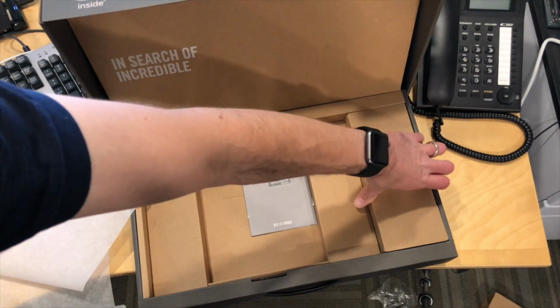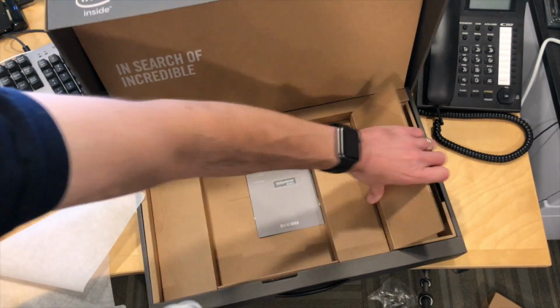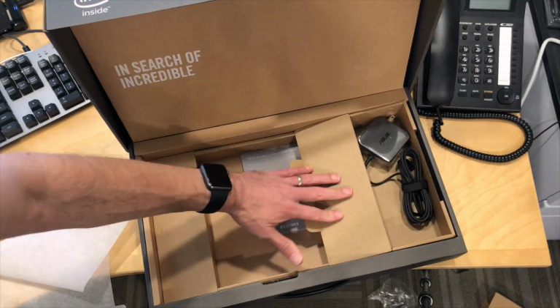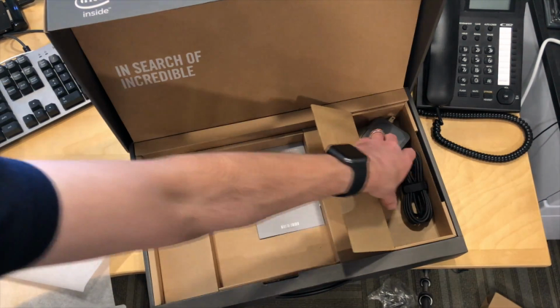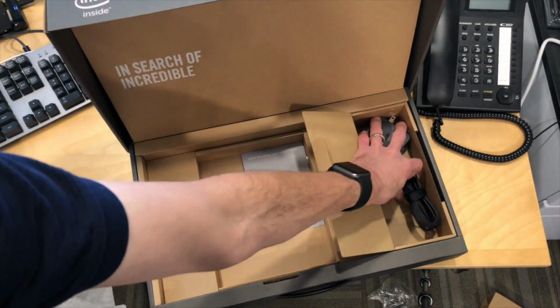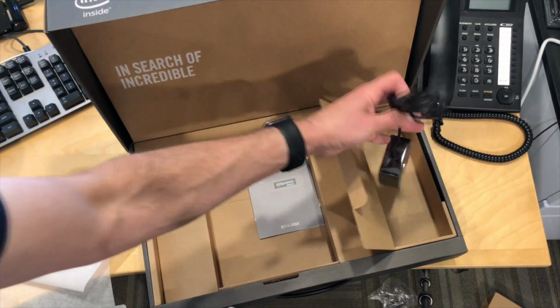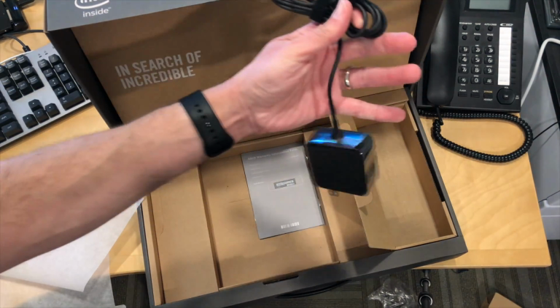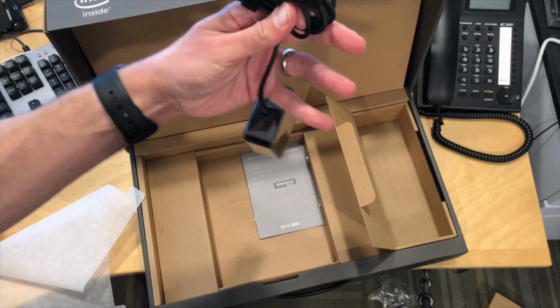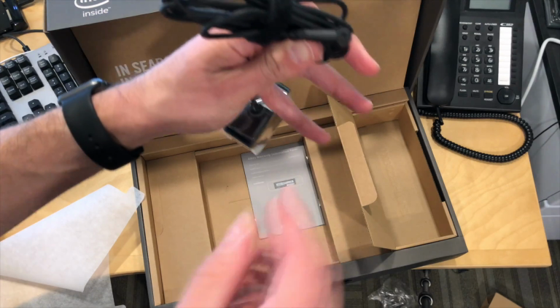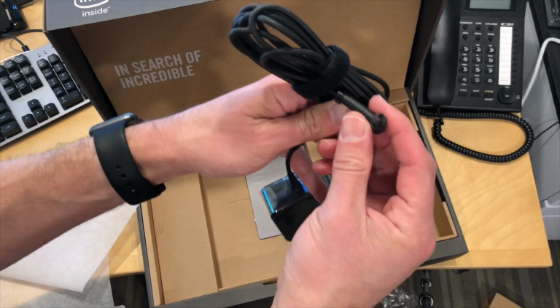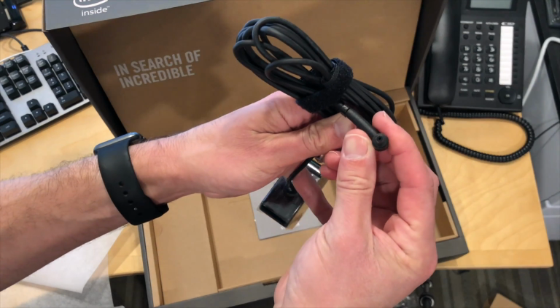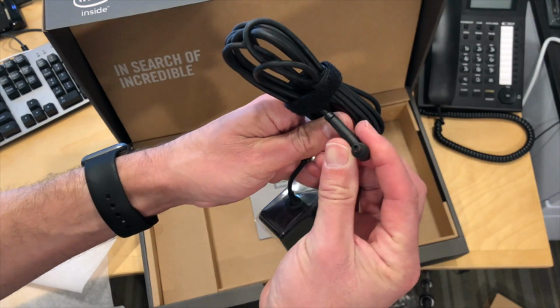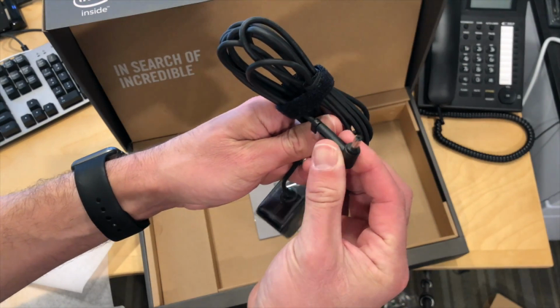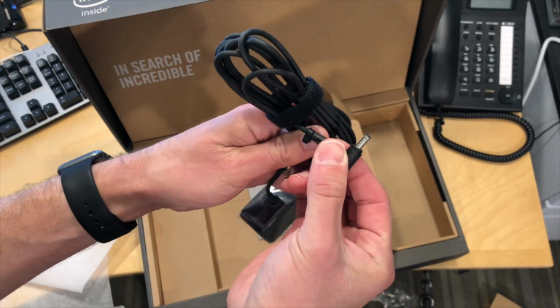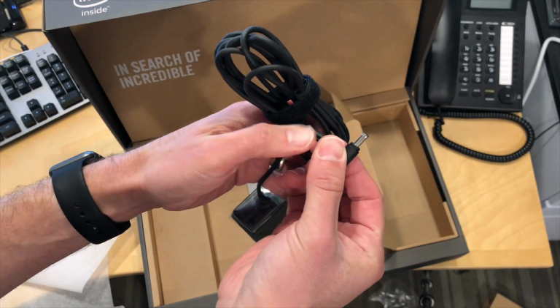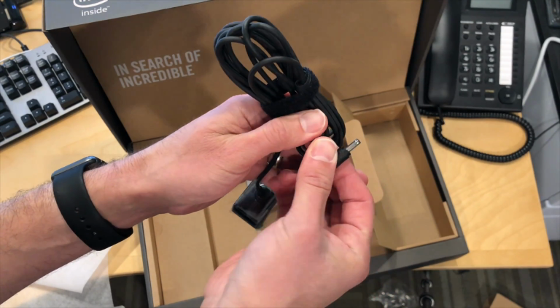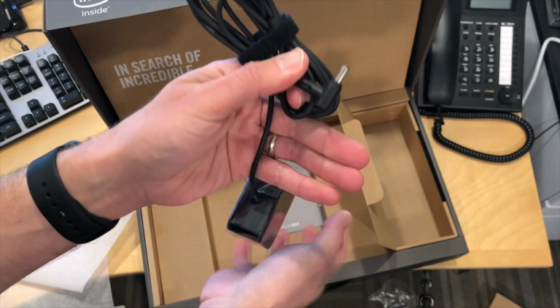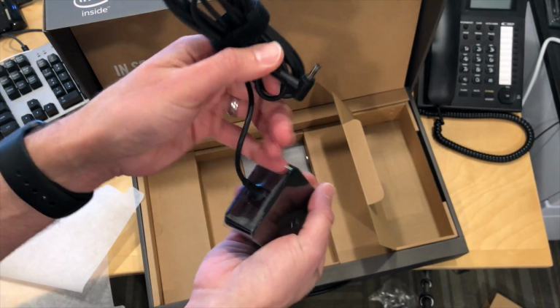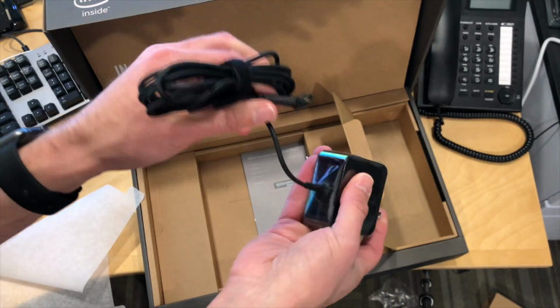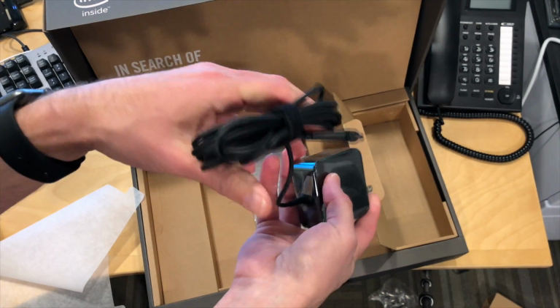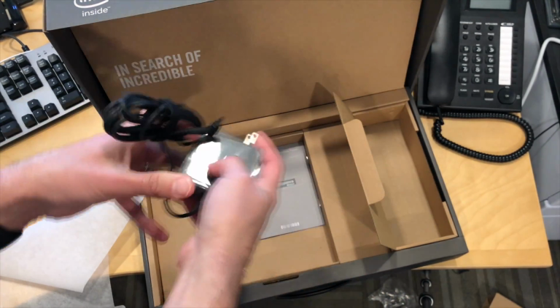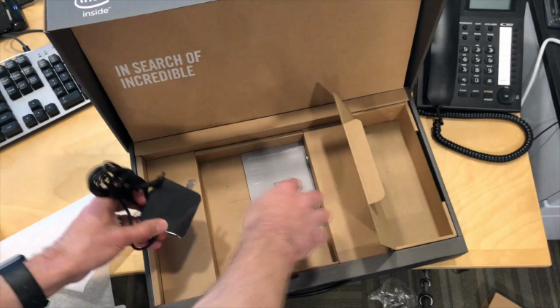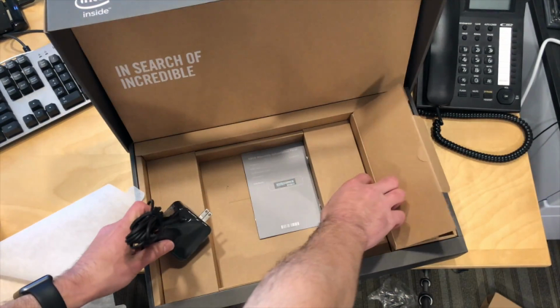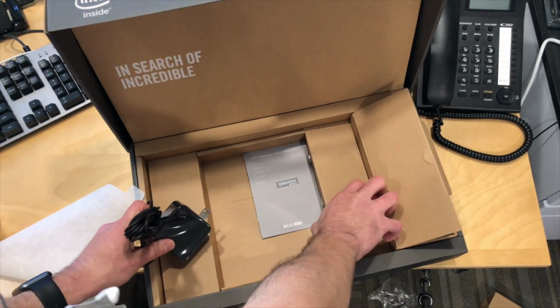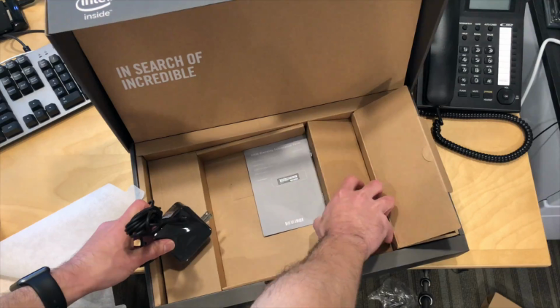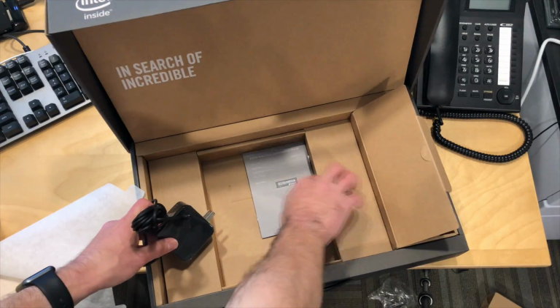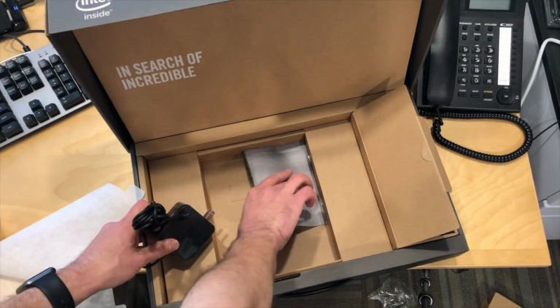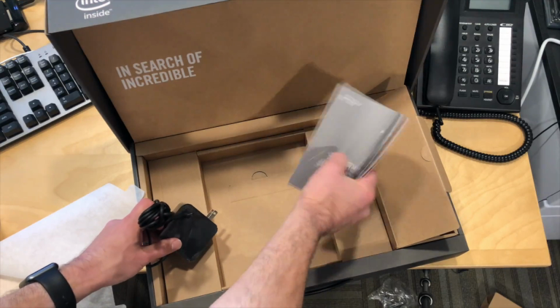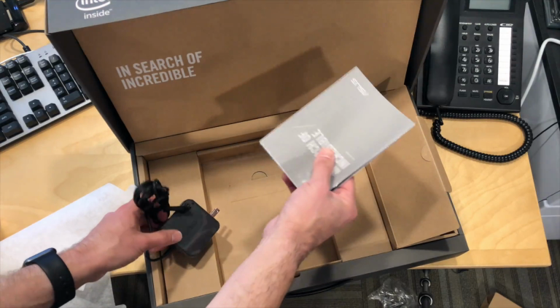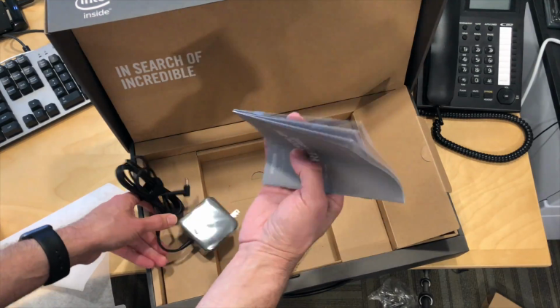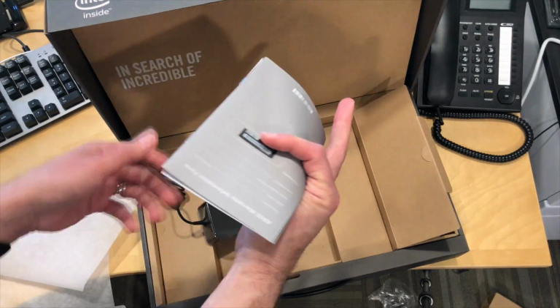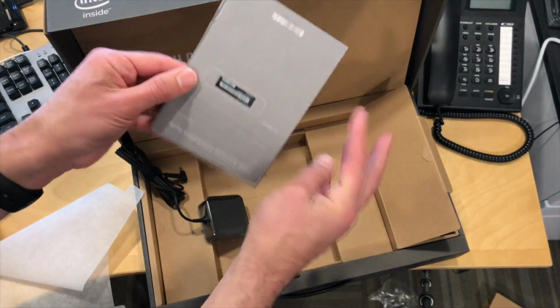I think probably just a power cable. Here's the power cable — not a USB-C power cable, but we'll check that USB-C port to see if it can carry power or anything else like that. And the book.